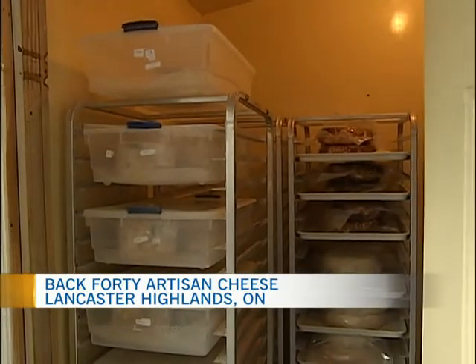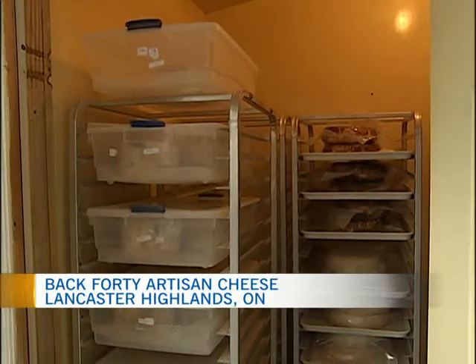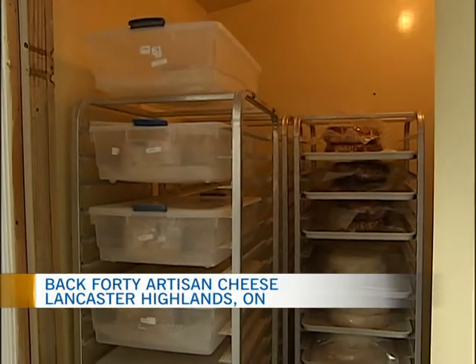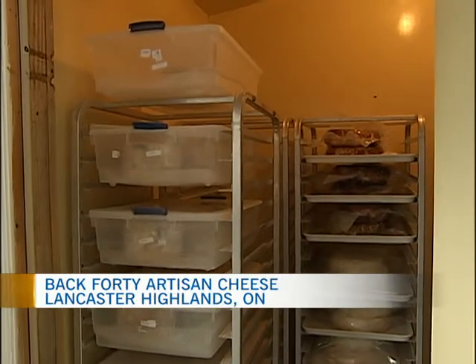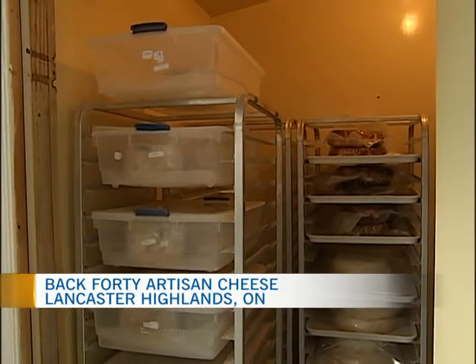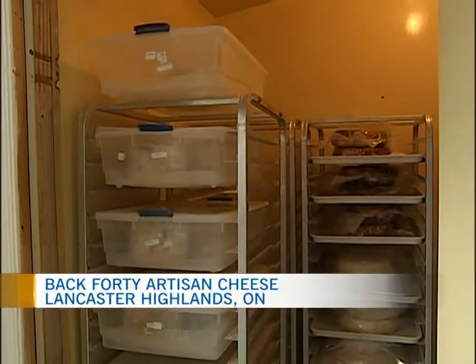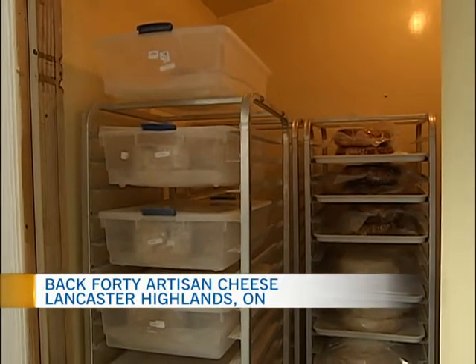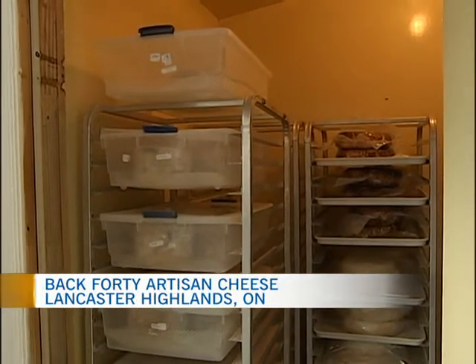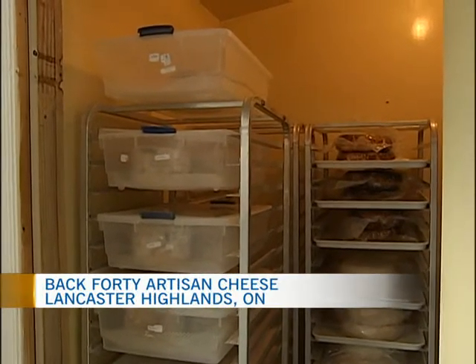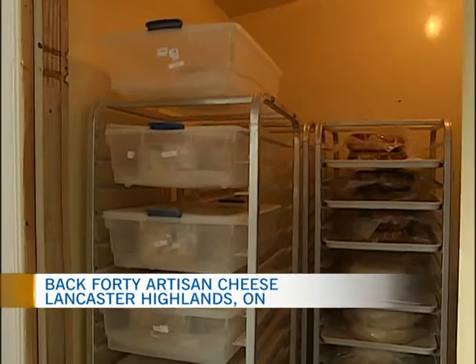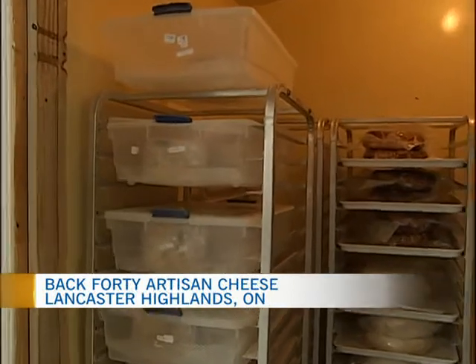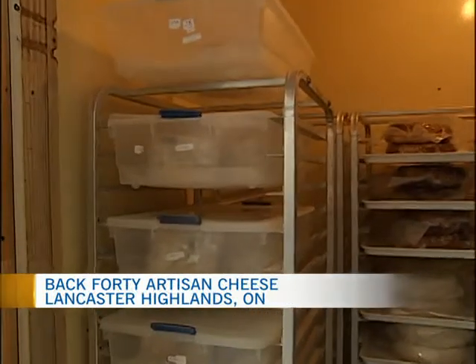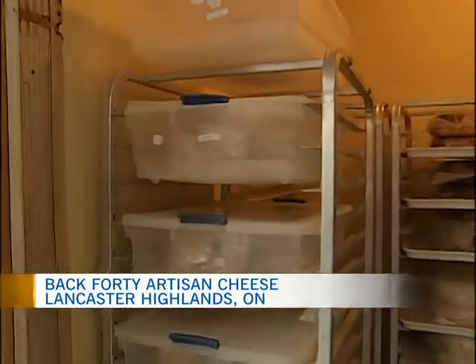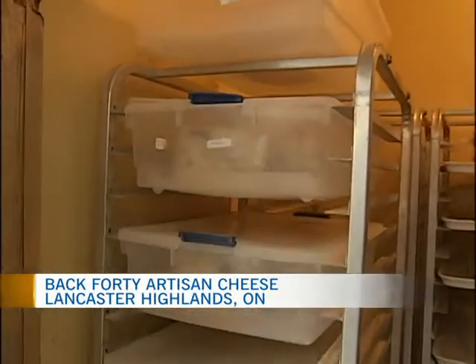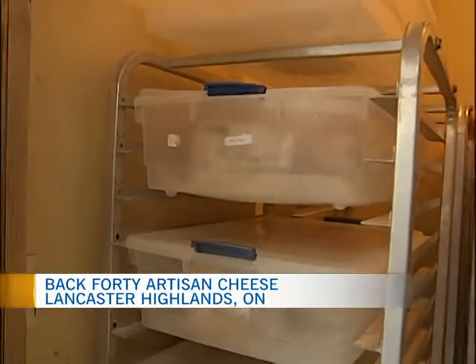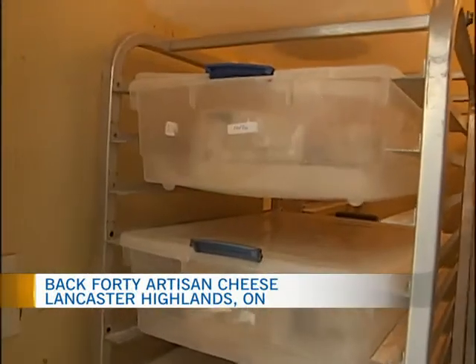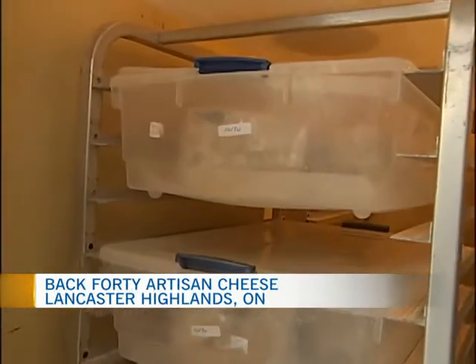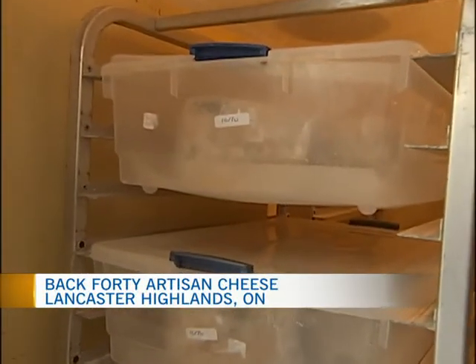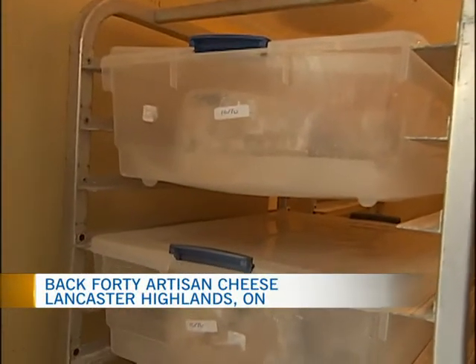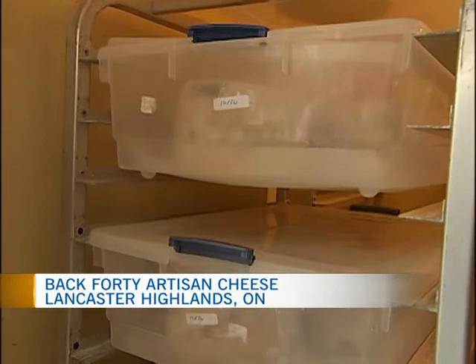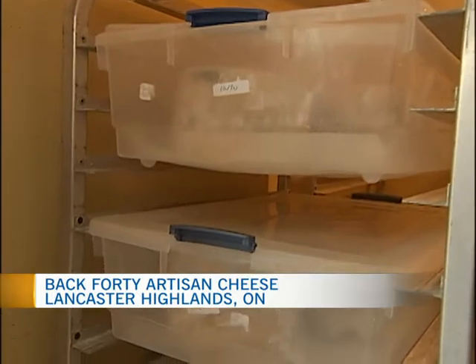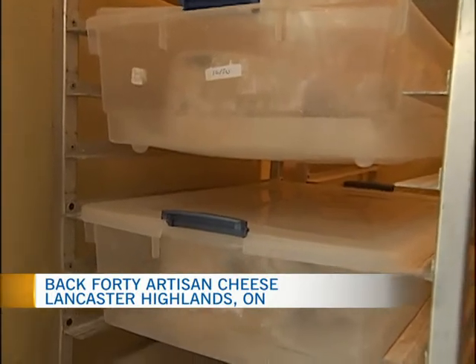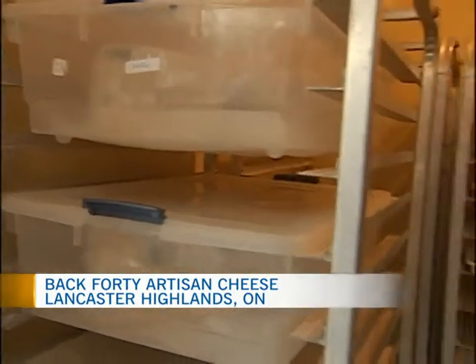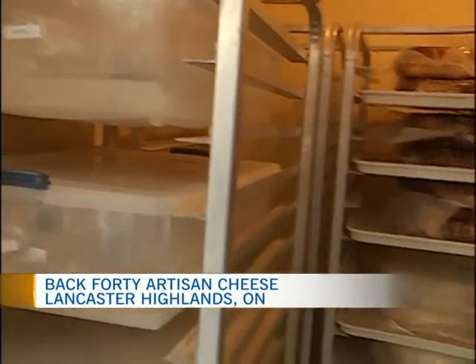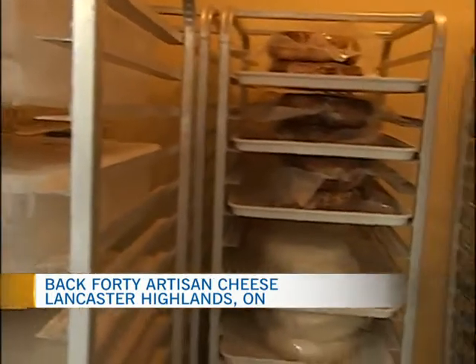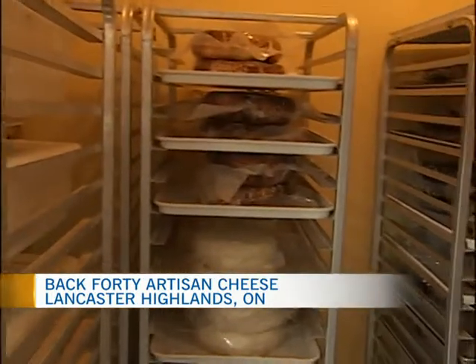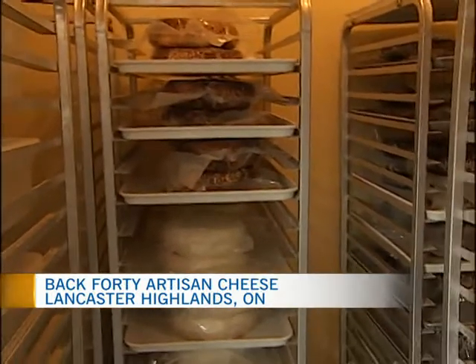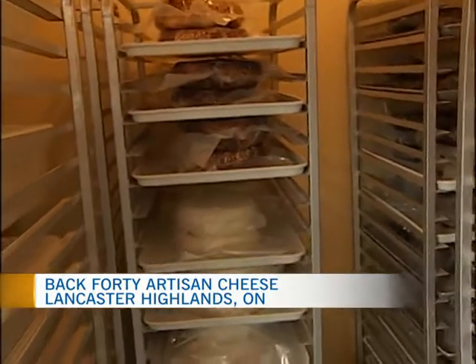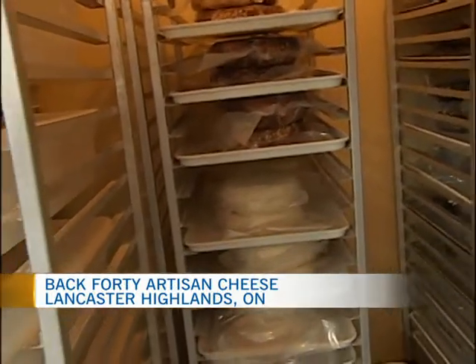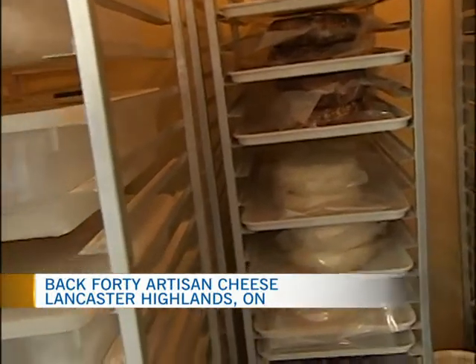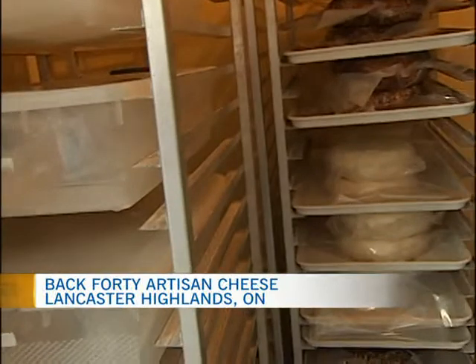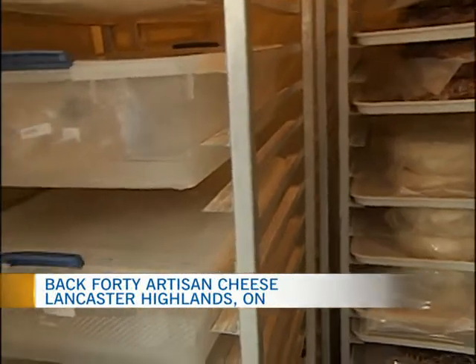We have our Highland Blue. That particular batch is from October 30th, so it's still aging away. Typically 8 to 12 weeks, so we've got till probably the end of this month before that batch will be ready.